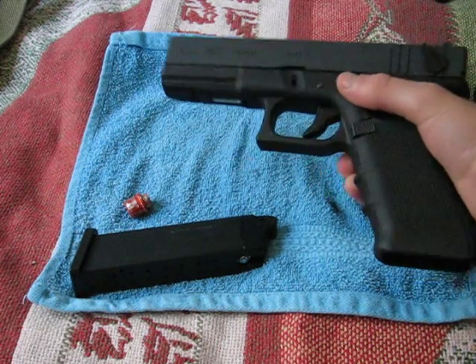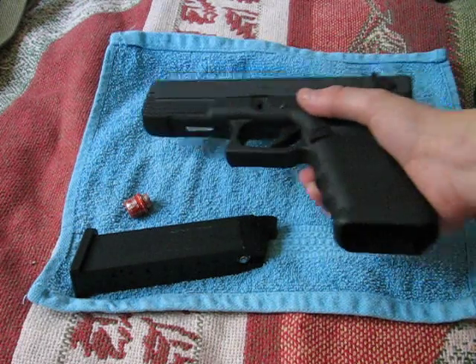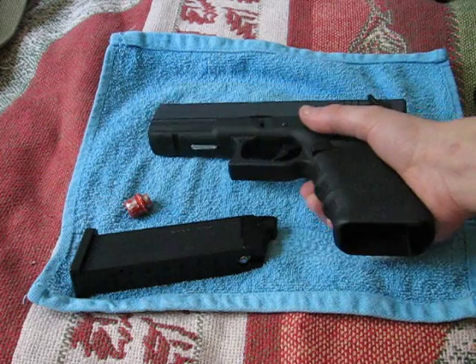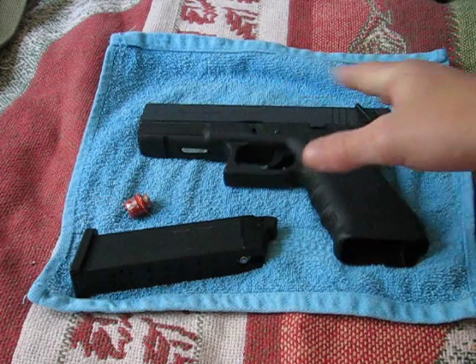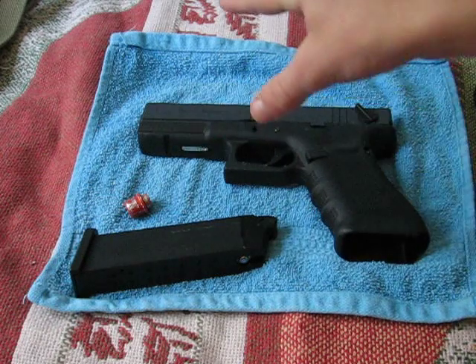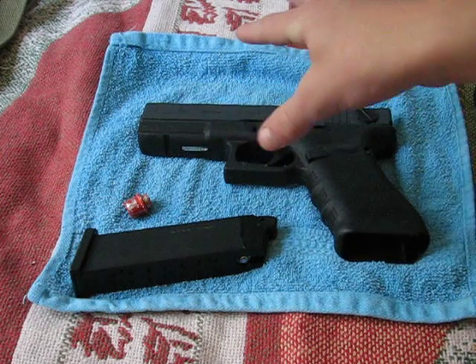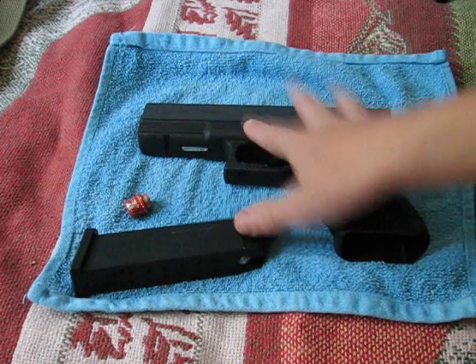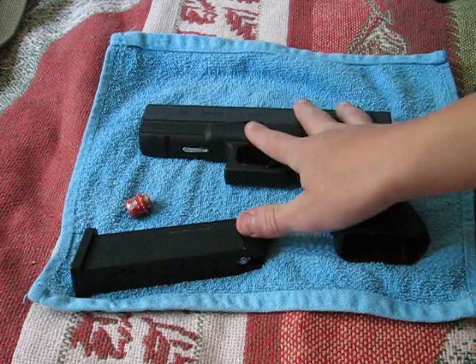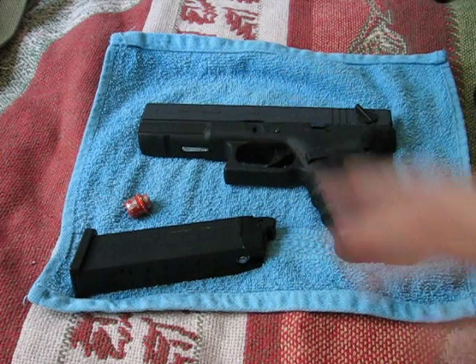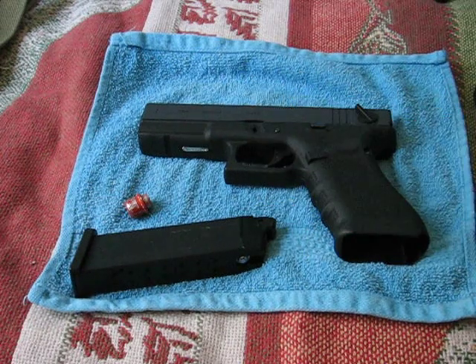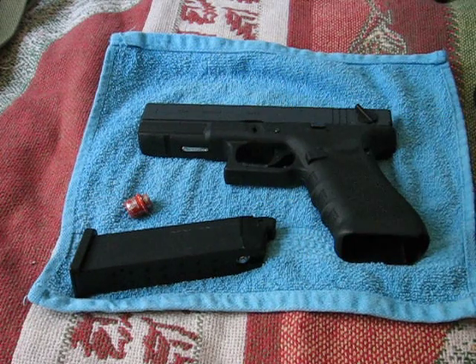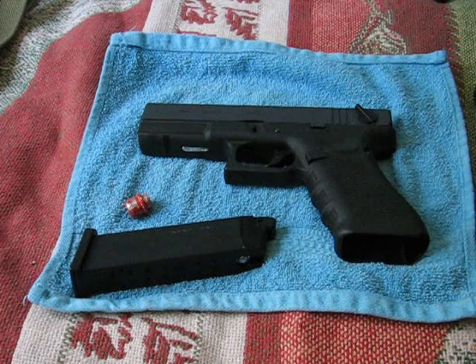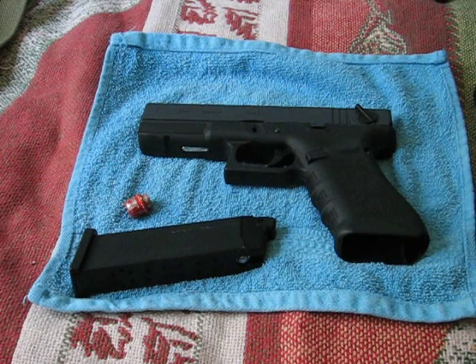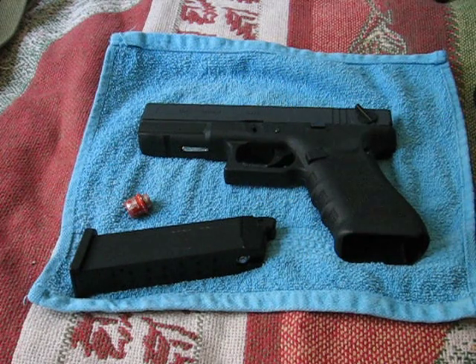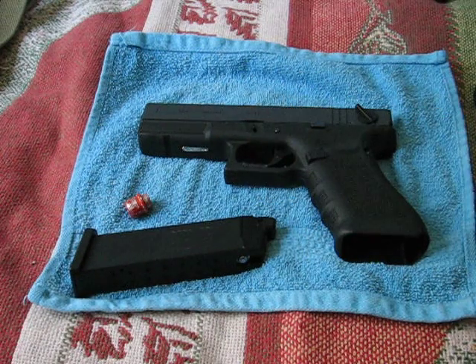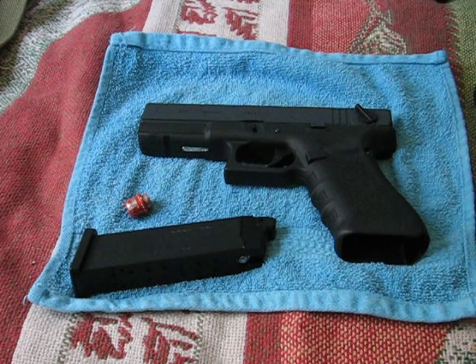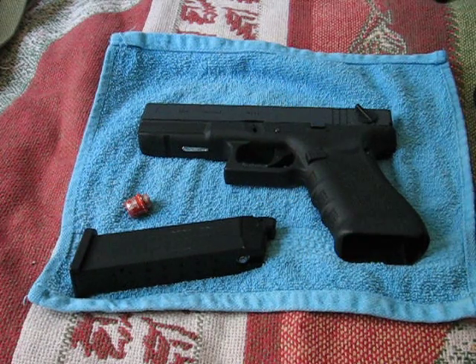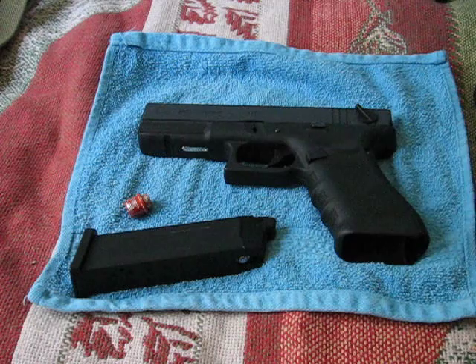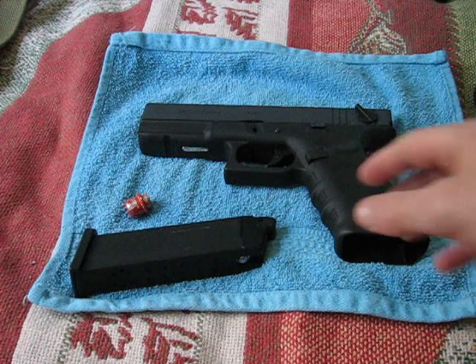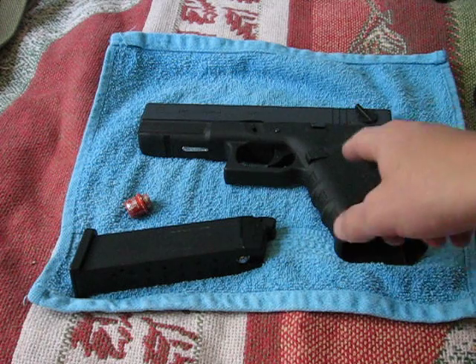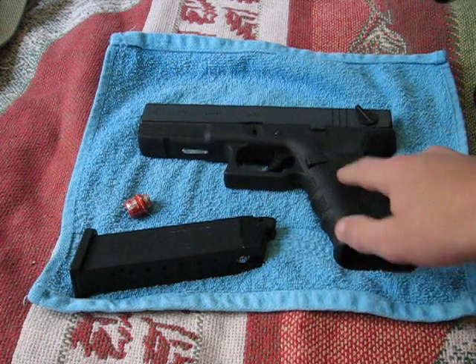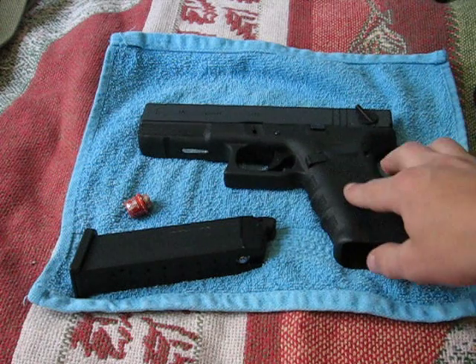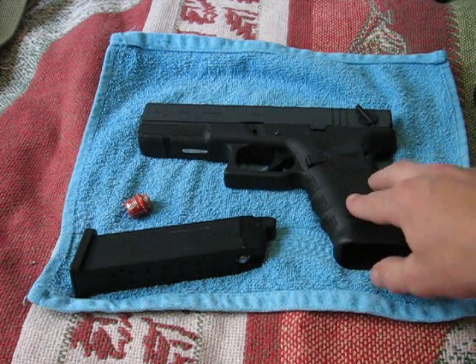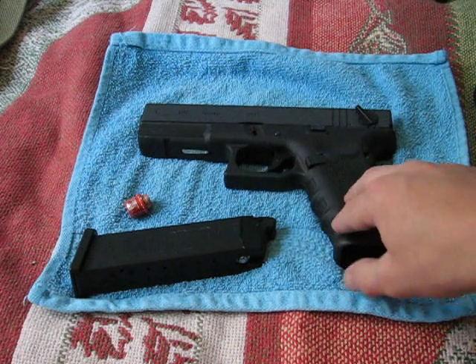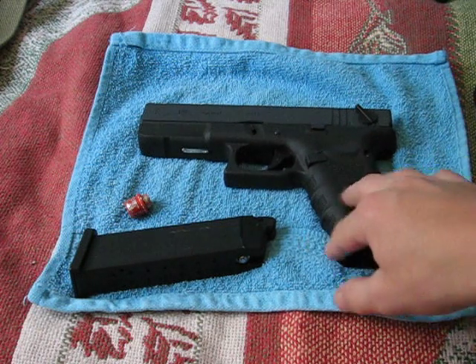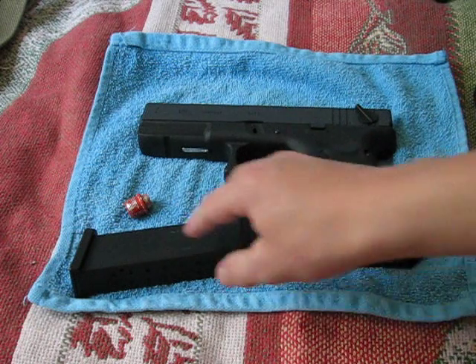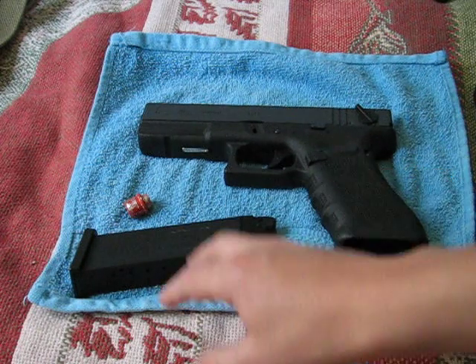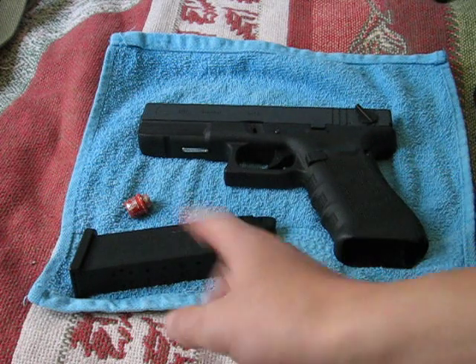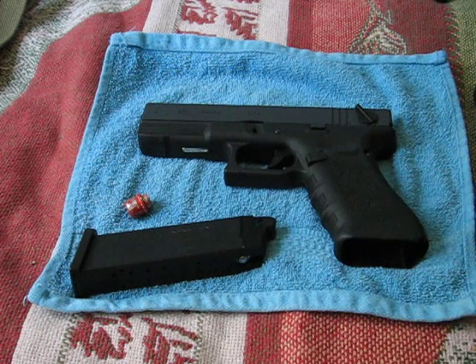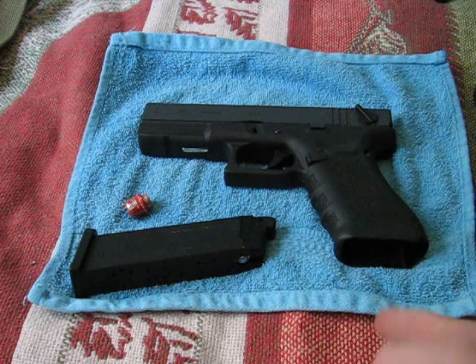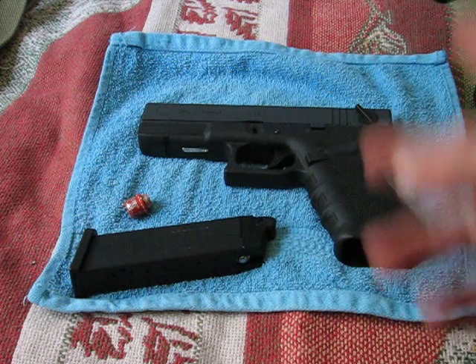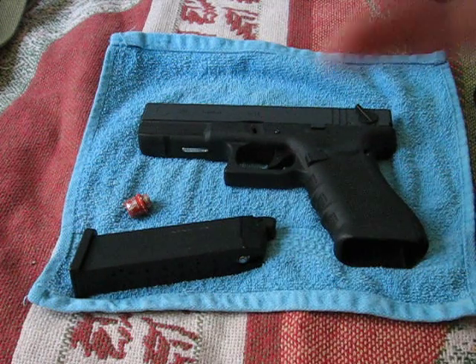You can get this gun from airsplat.com for about $100. It was $113 total — I used a free shipping coupon code, that's why.